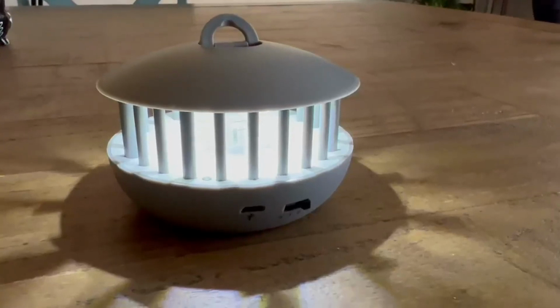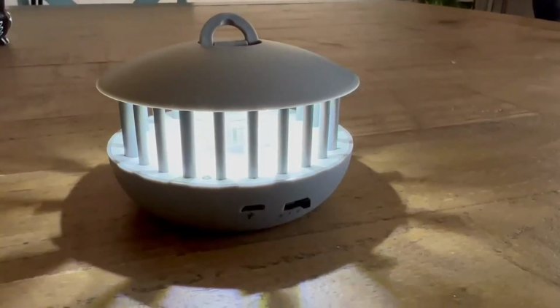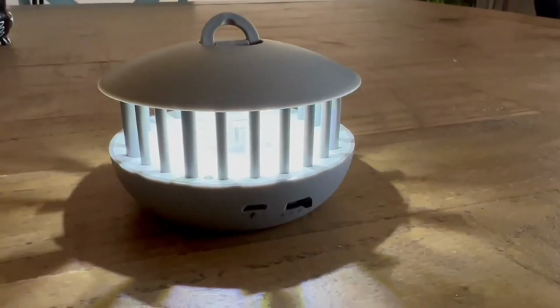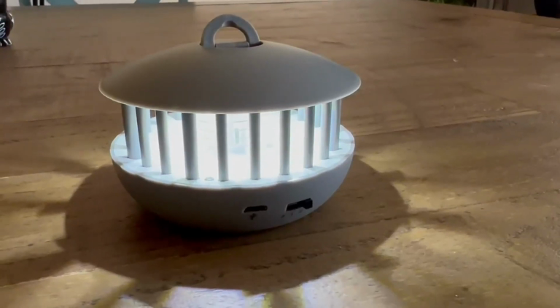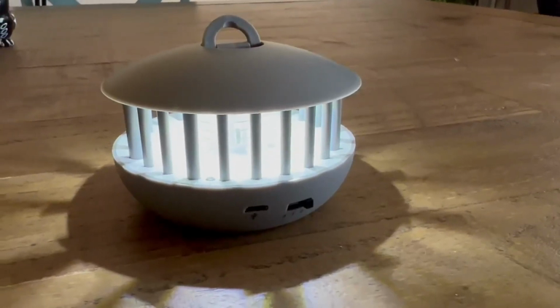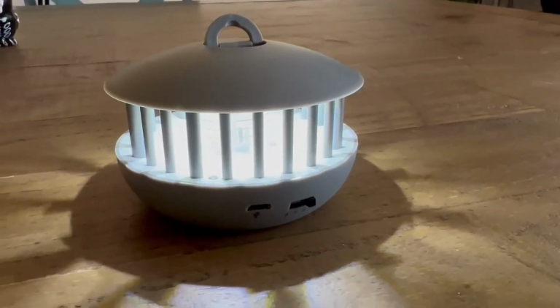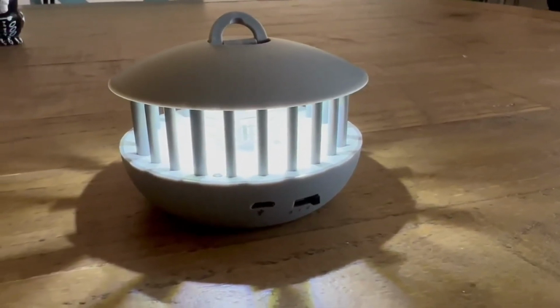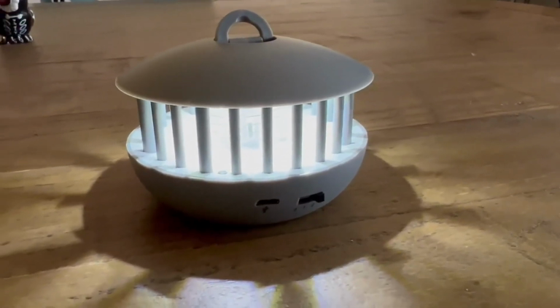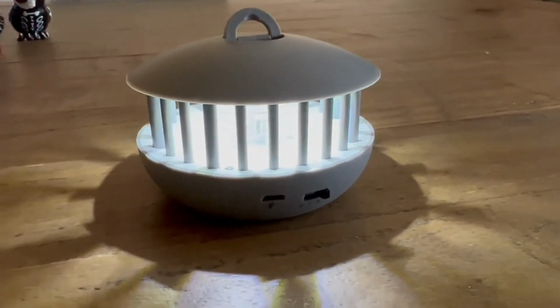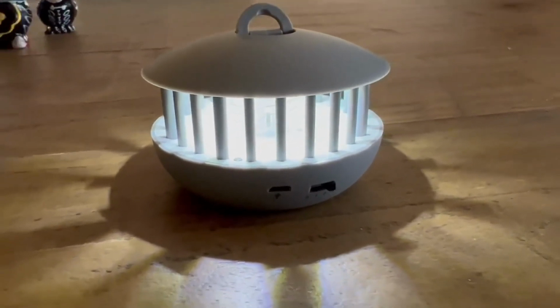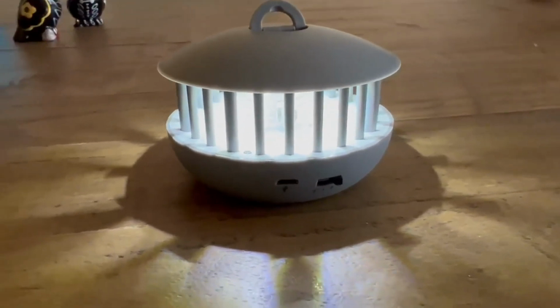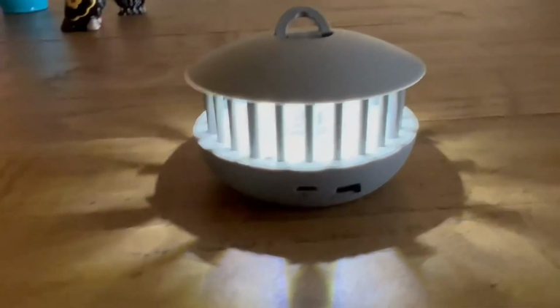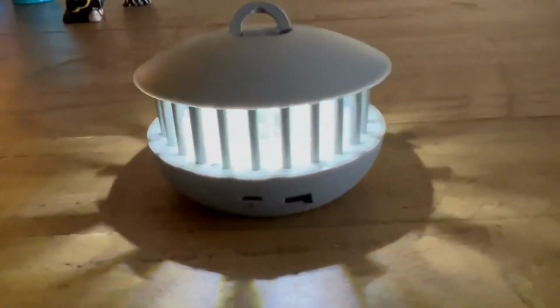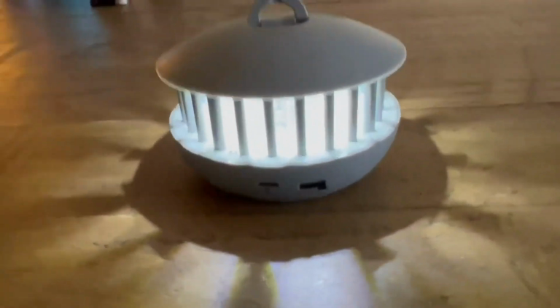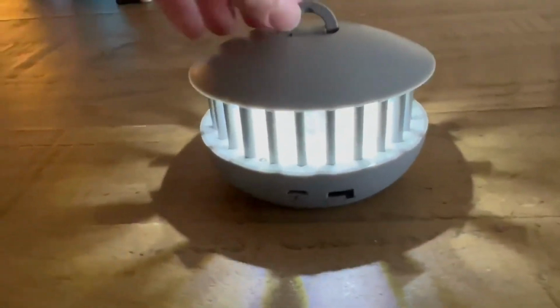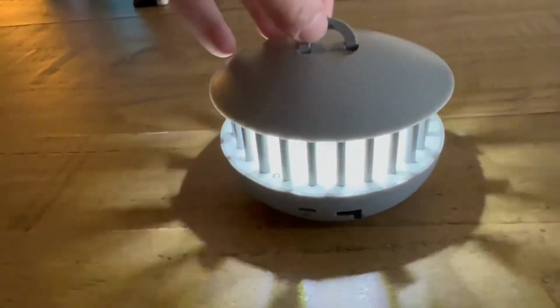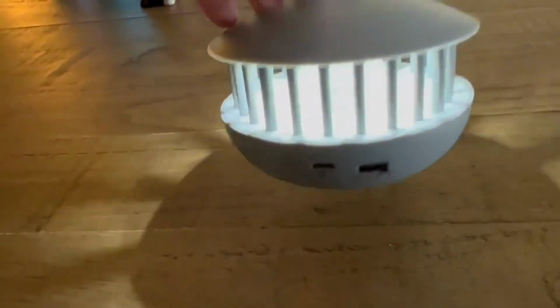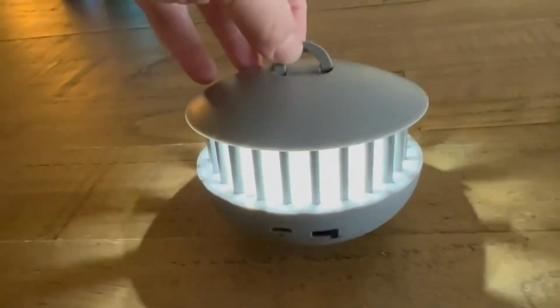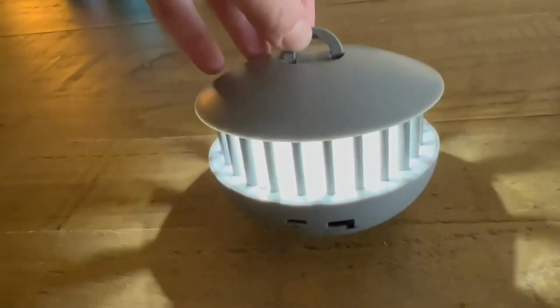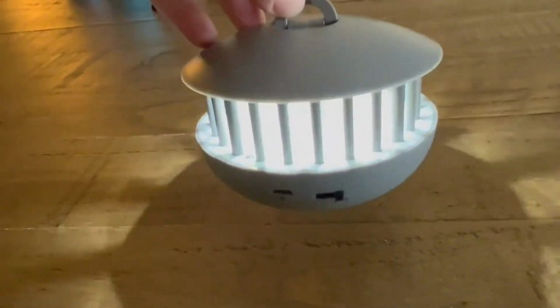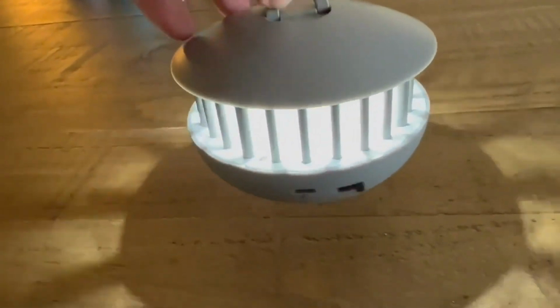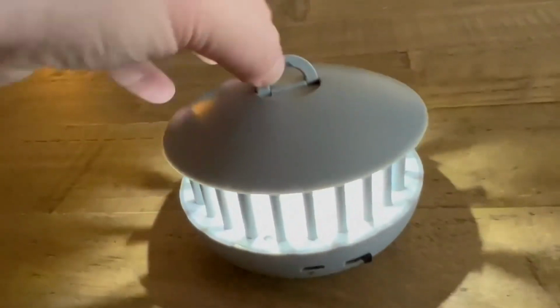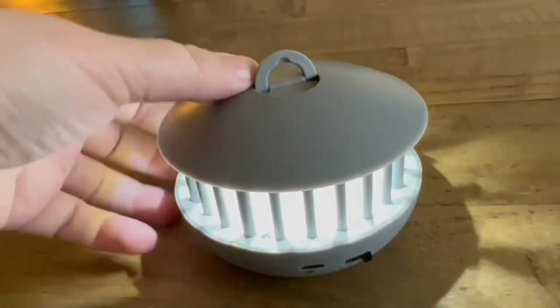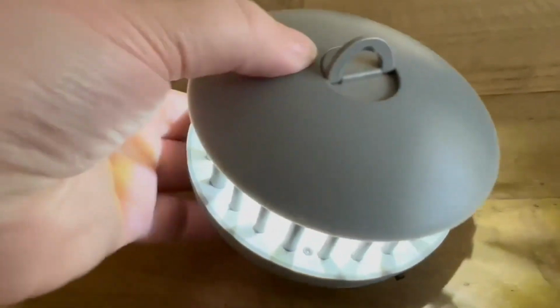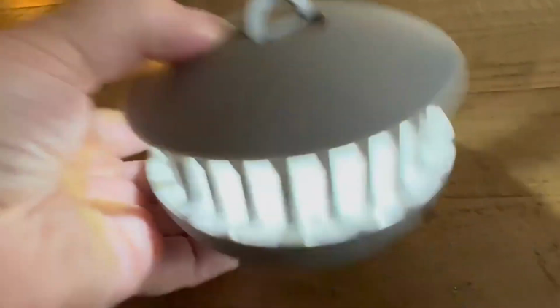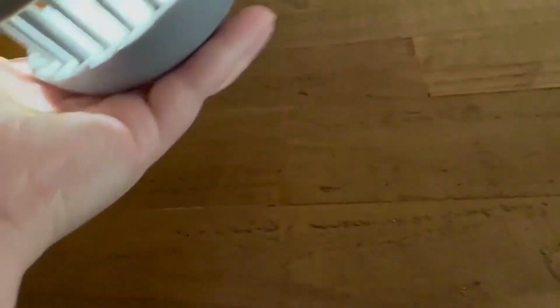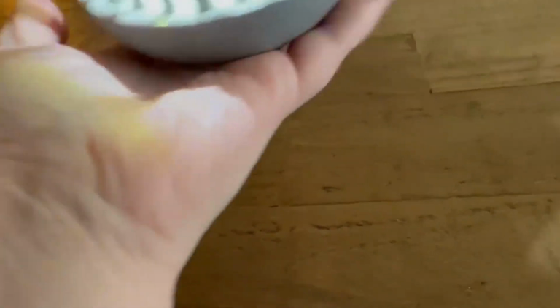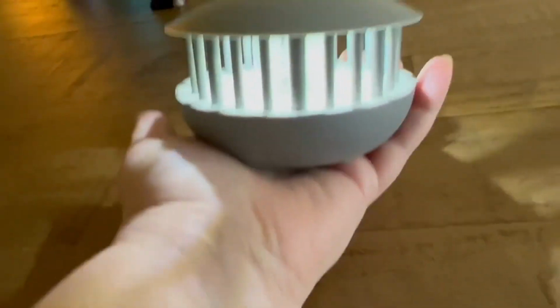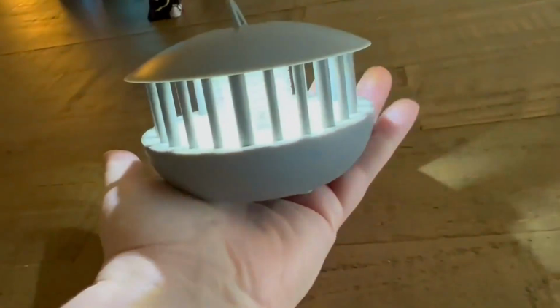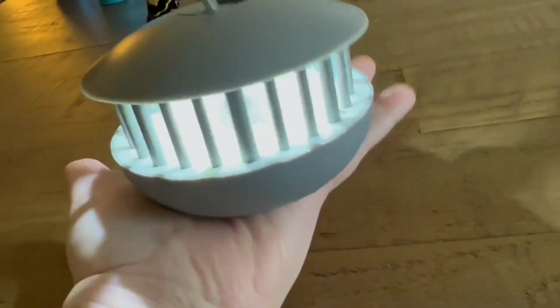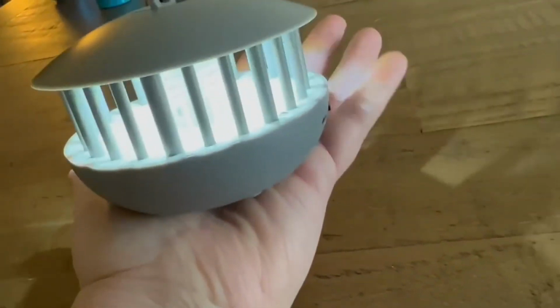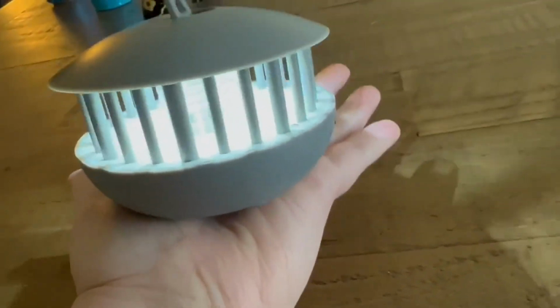This is the portable insect zapper. Now this thing is so cute. It is very small and compact. It could fit in your pocket — it's portable and it fits in the palm of your hand.